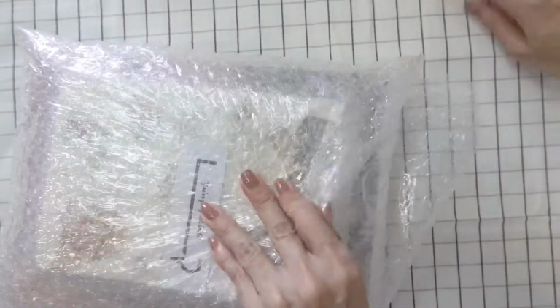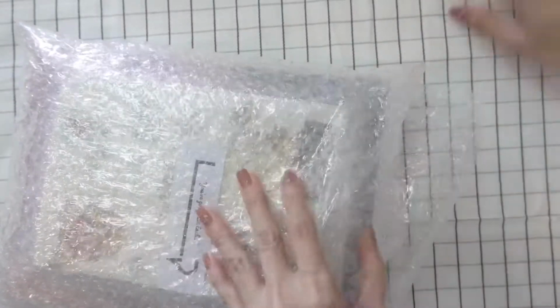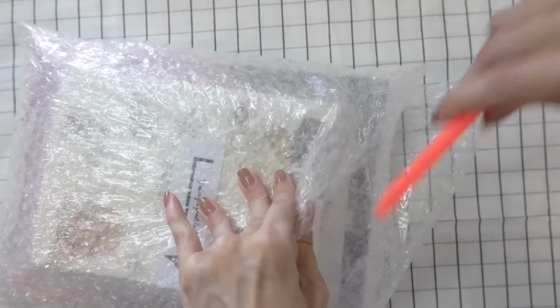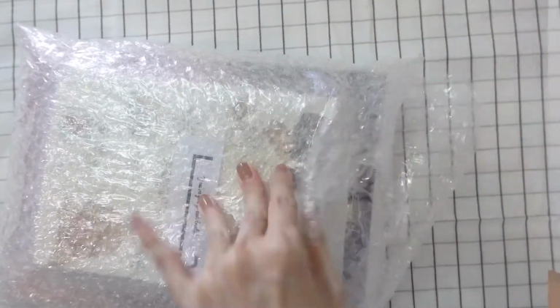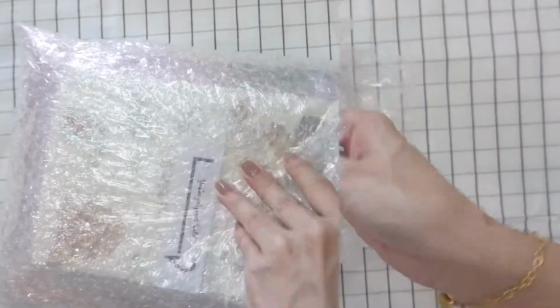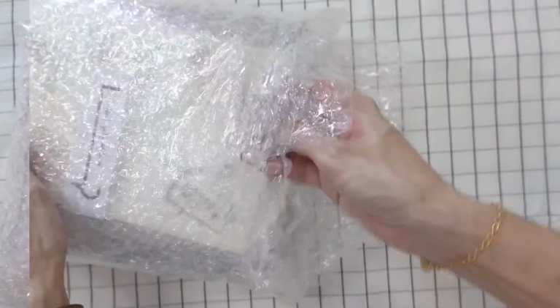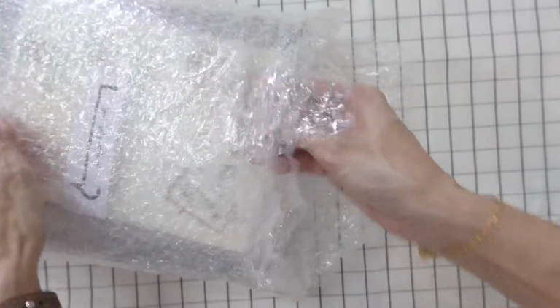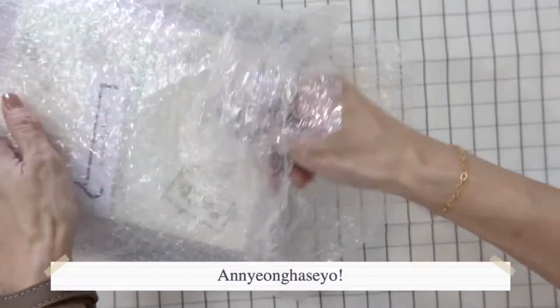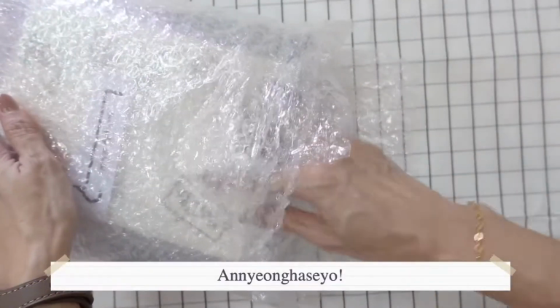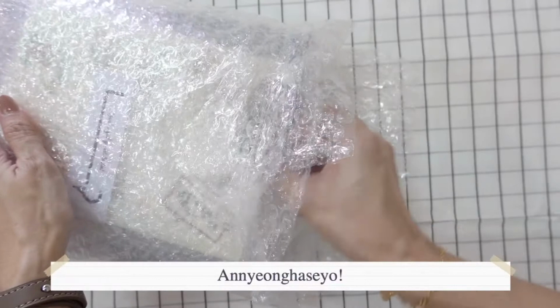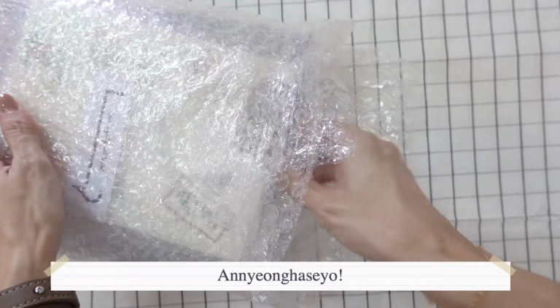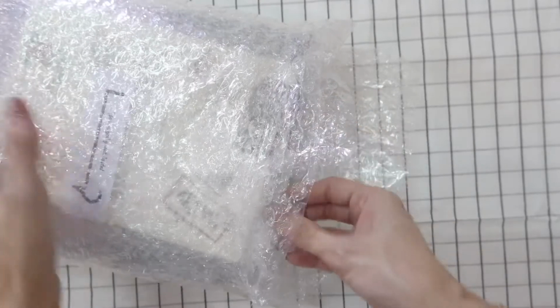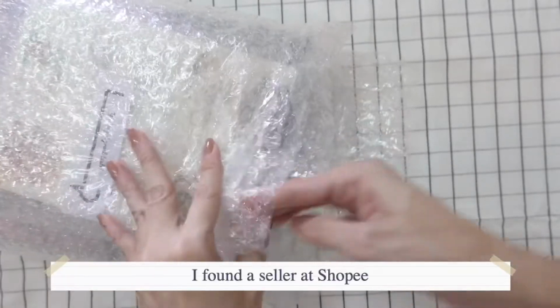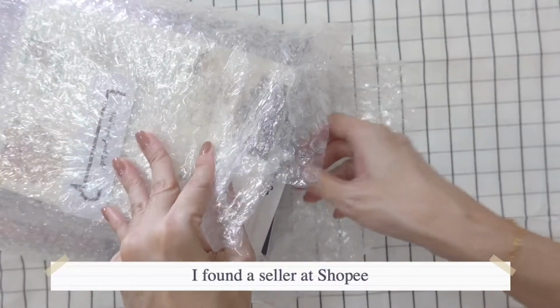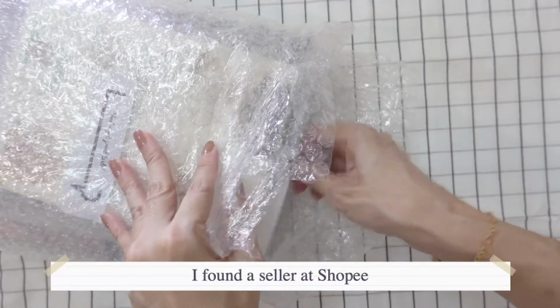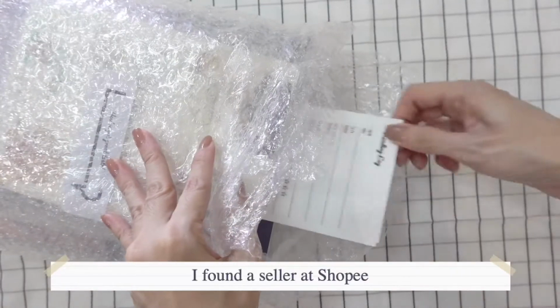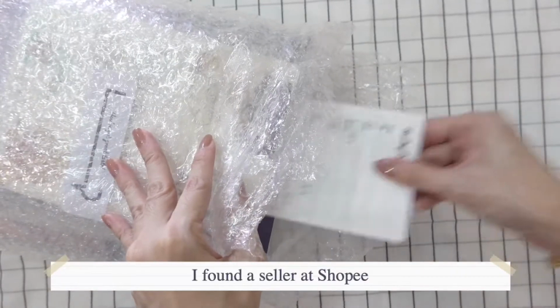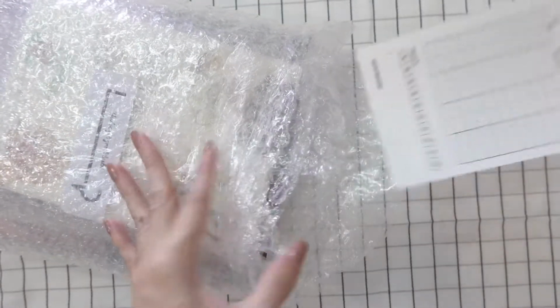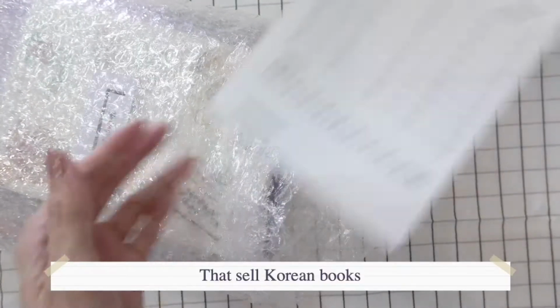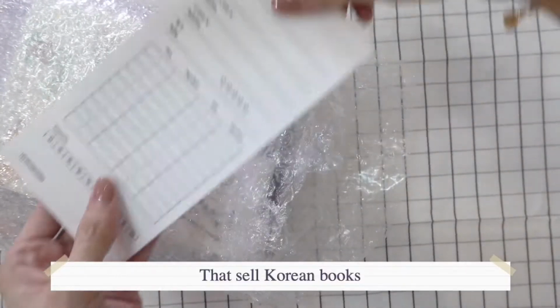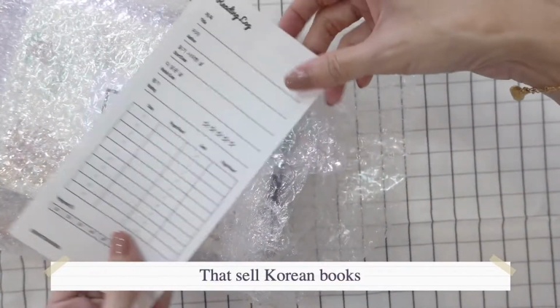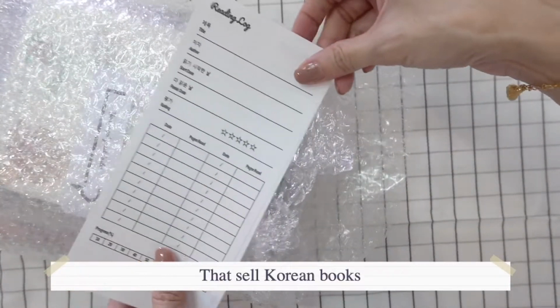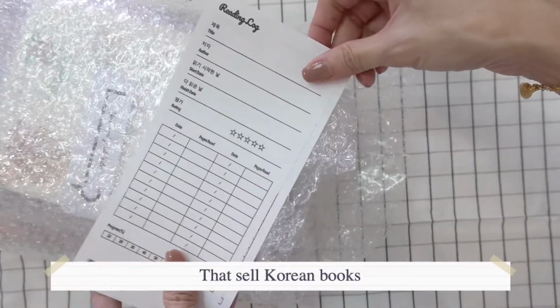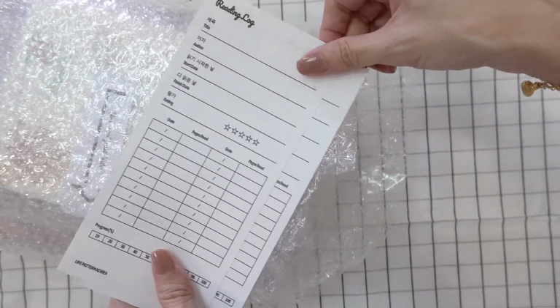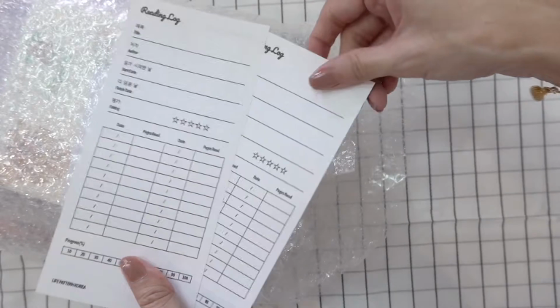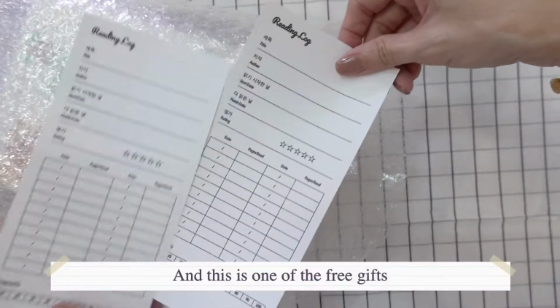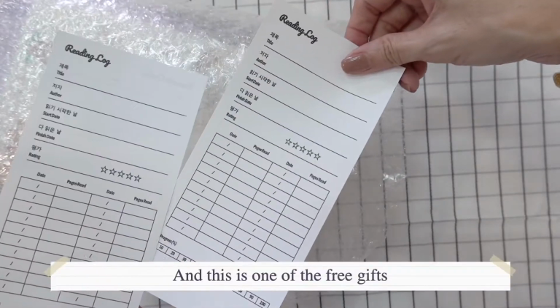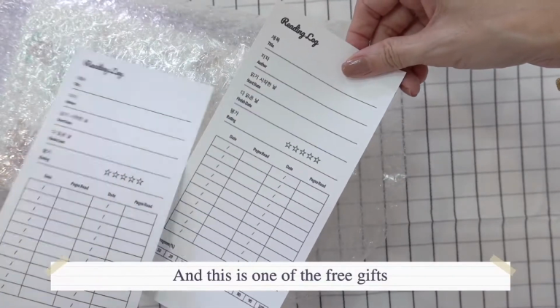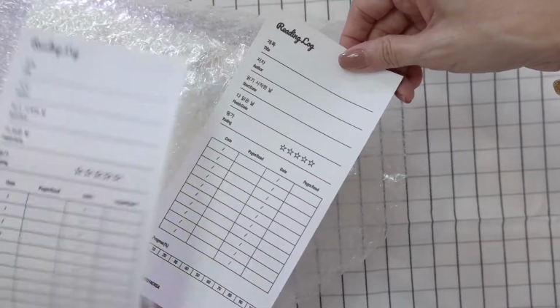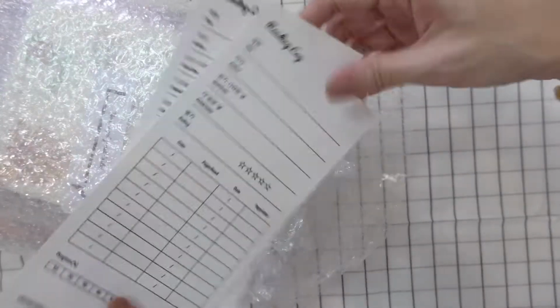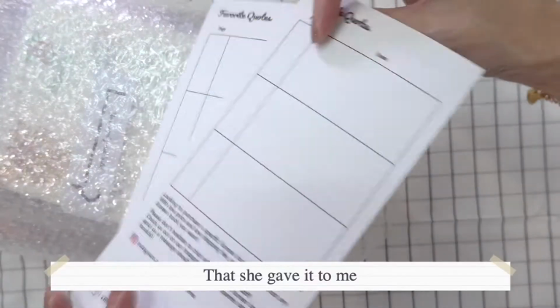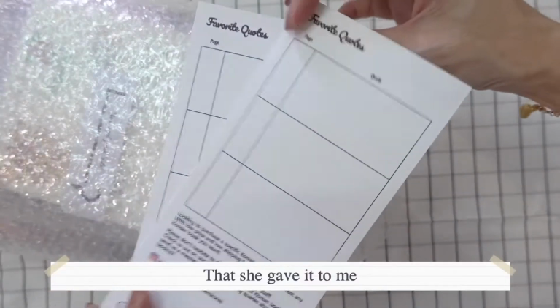Let's get started. I found a seller at Shopee that sells Korean books, and this is one of the free gifts that she has given to me.